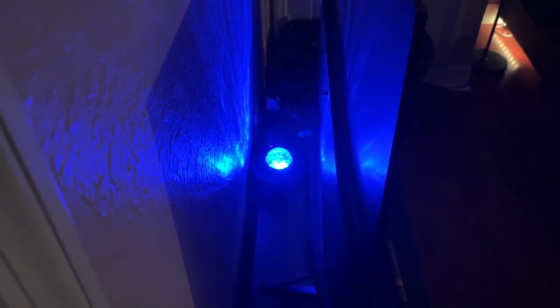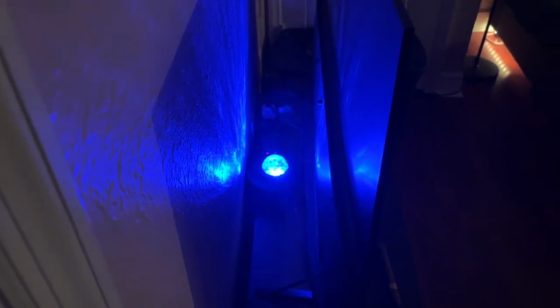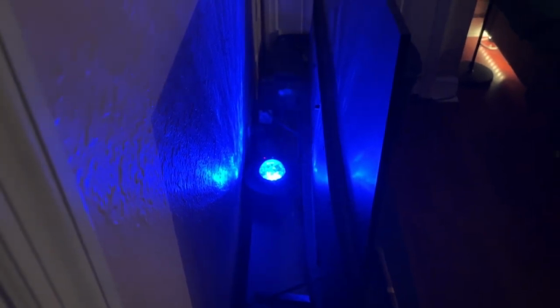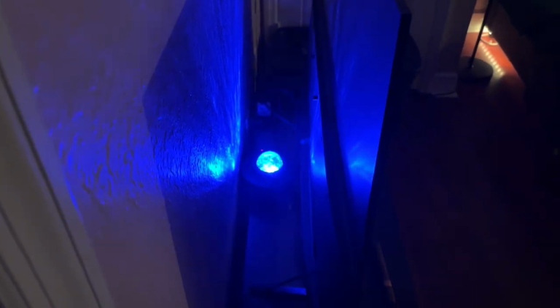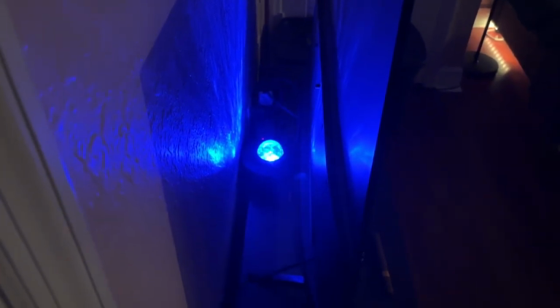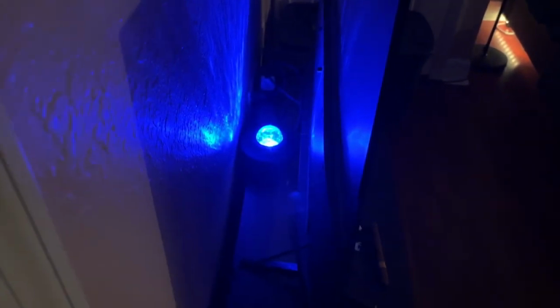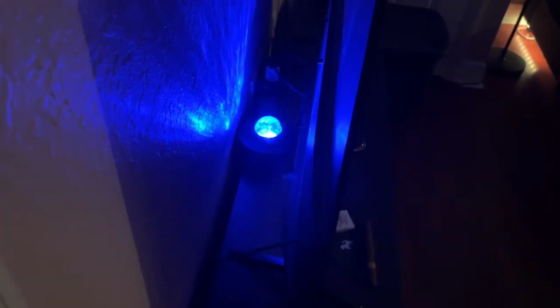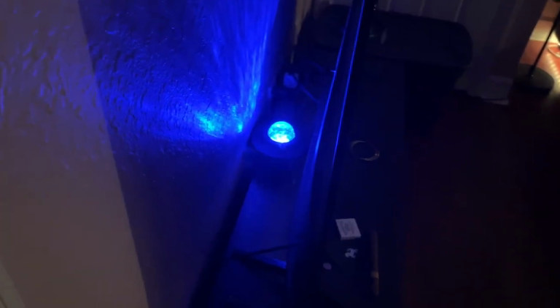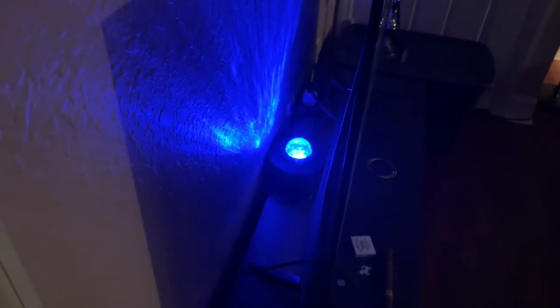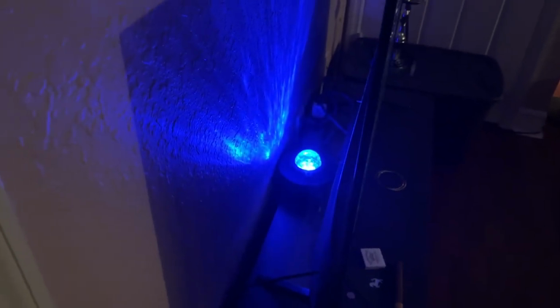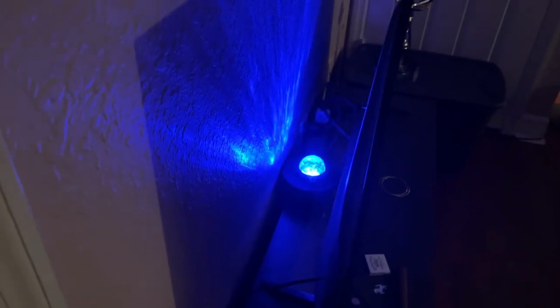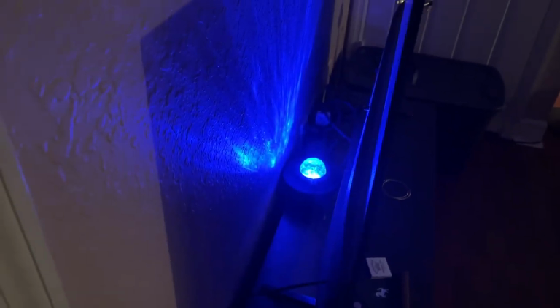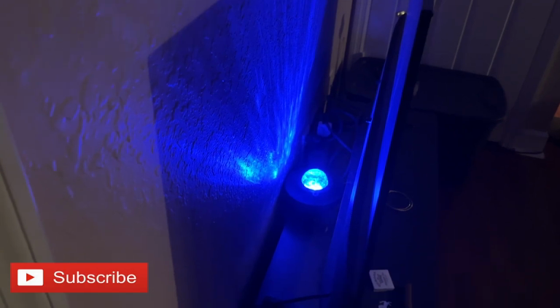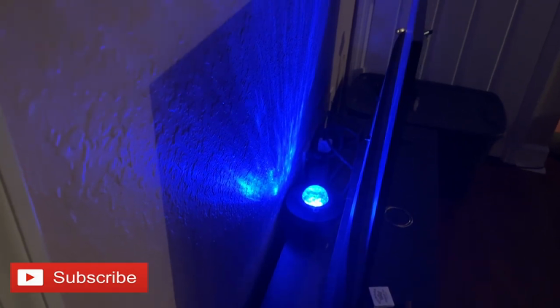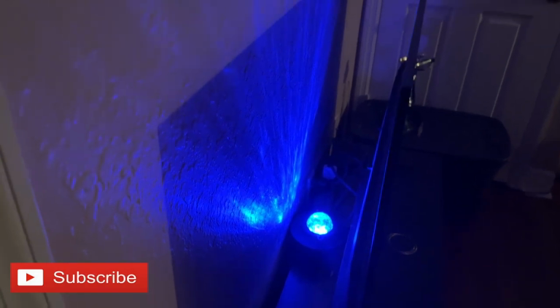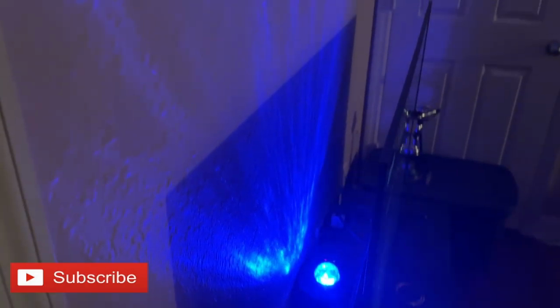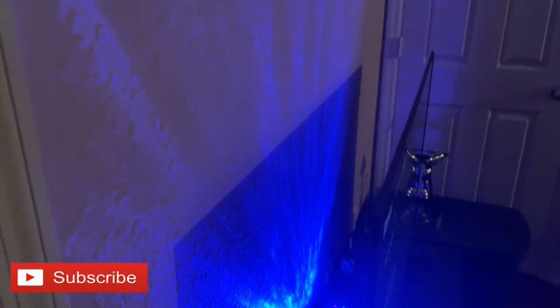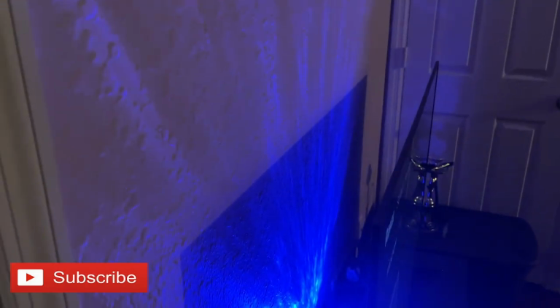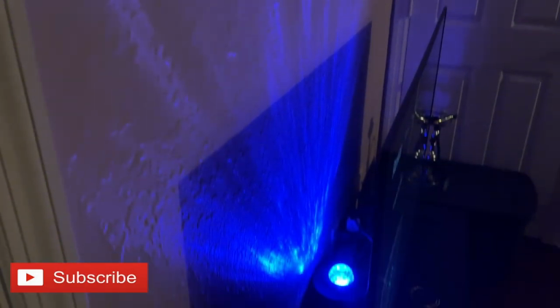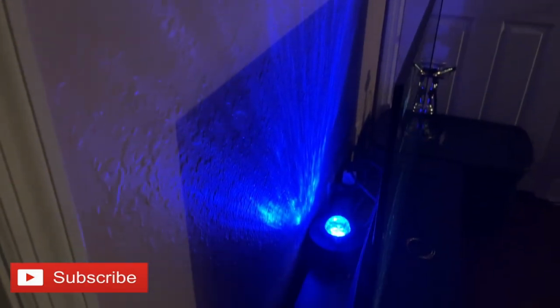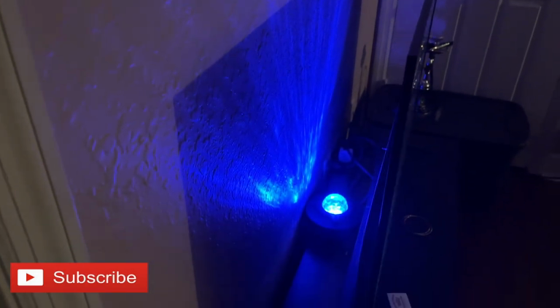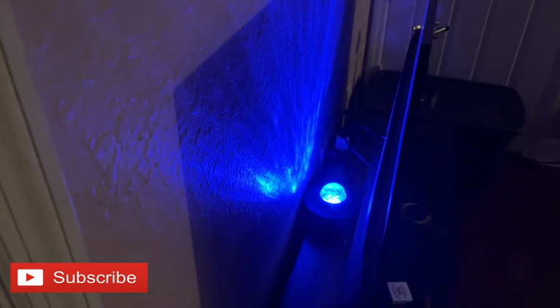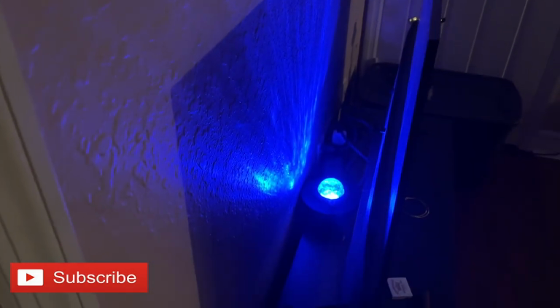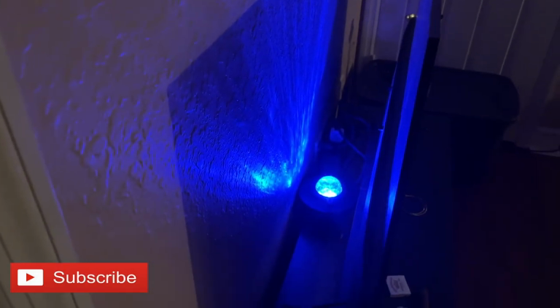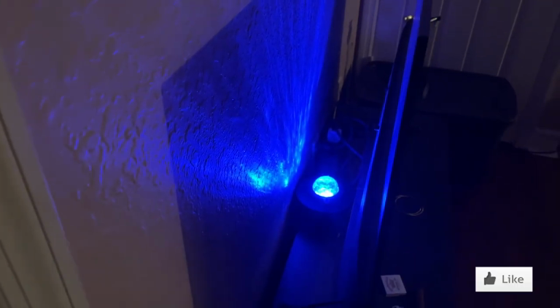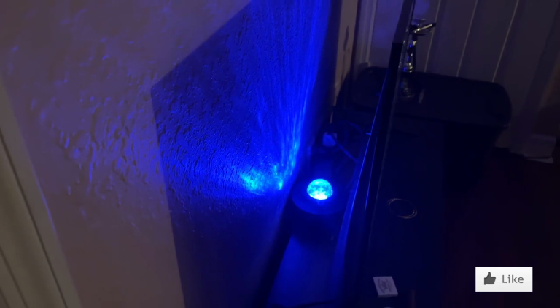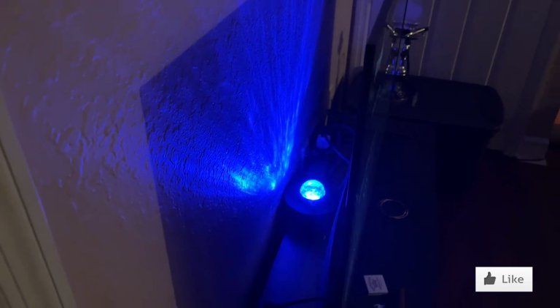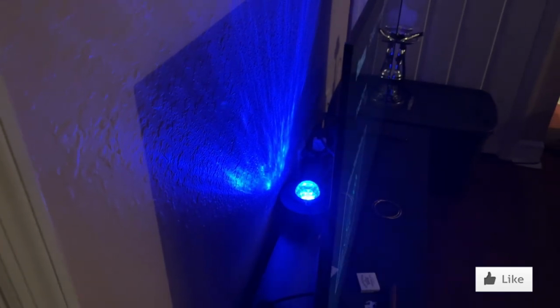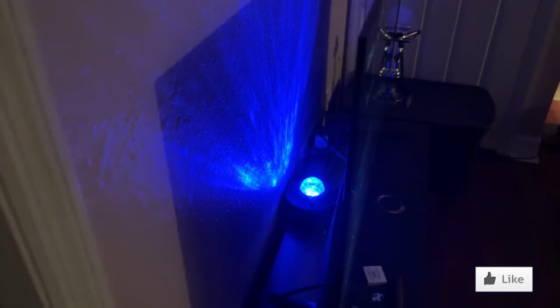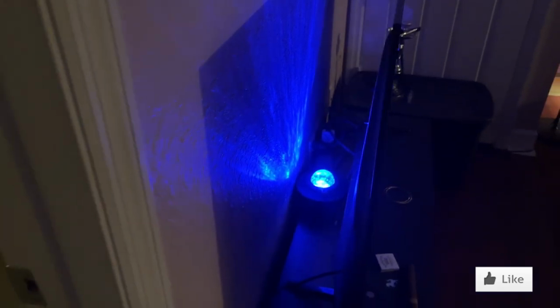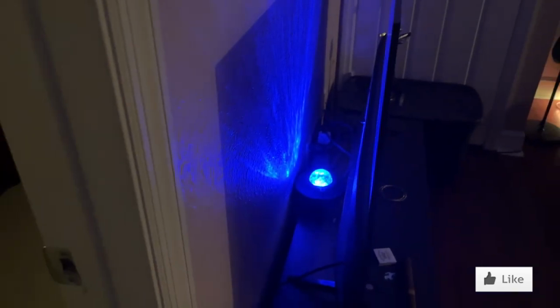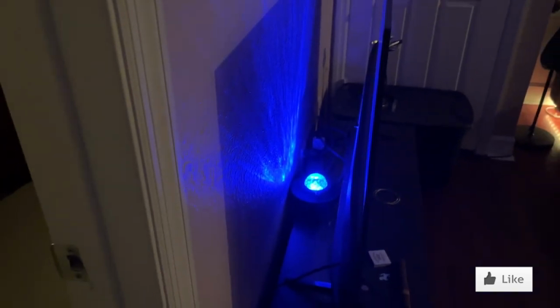Stuff Zone, what's up my peoples? Today we are talking about this cool light. It shines up on the wall. I know you've seen the pictures online and what it looks like.